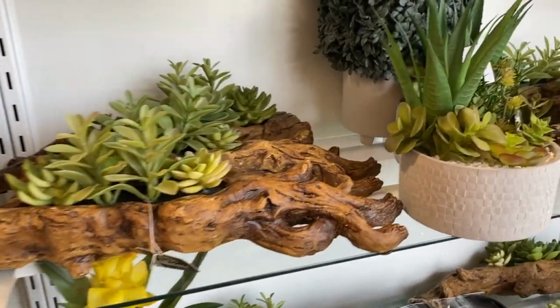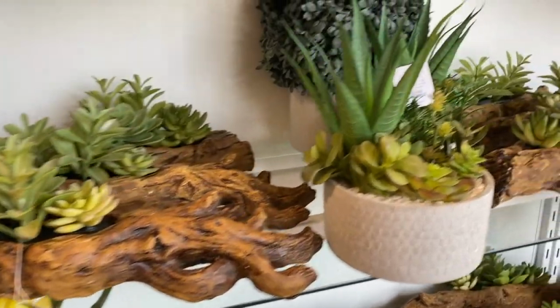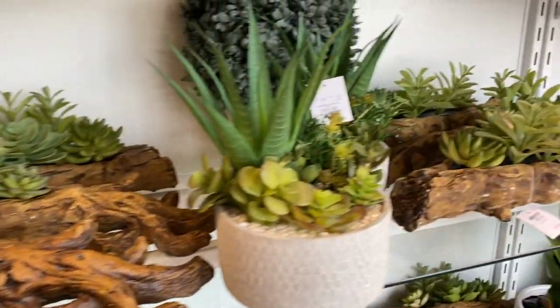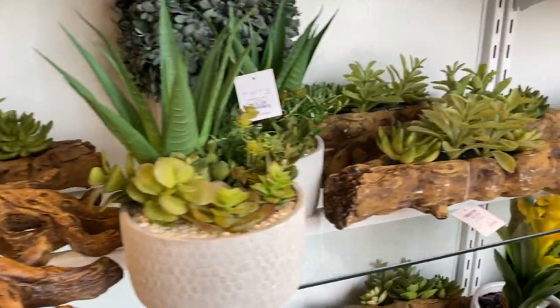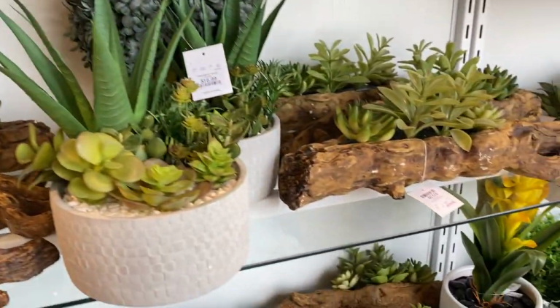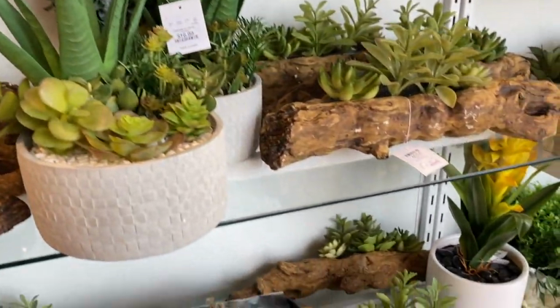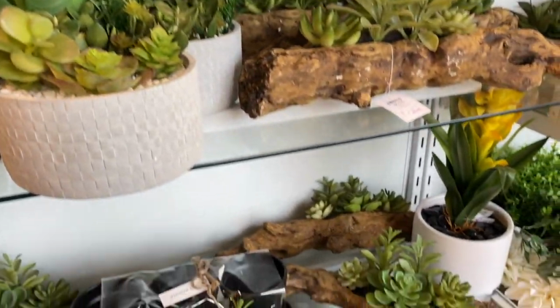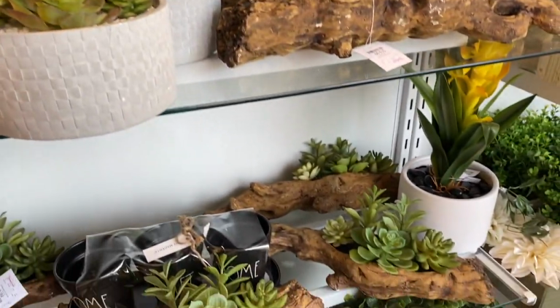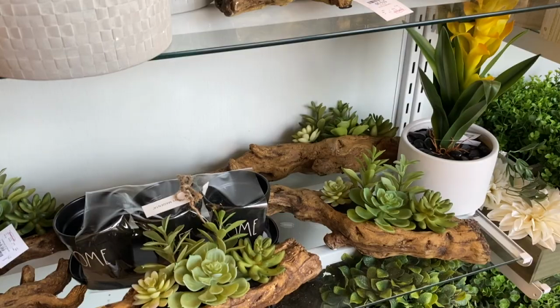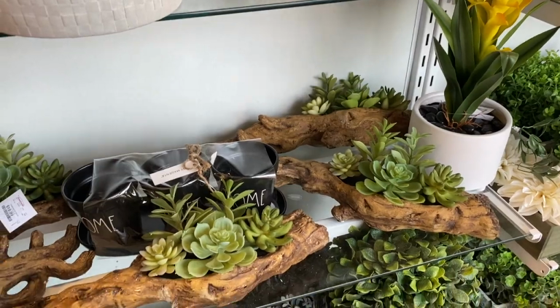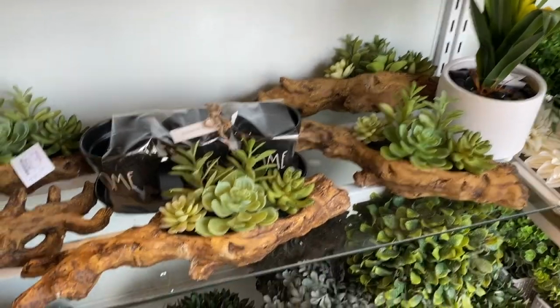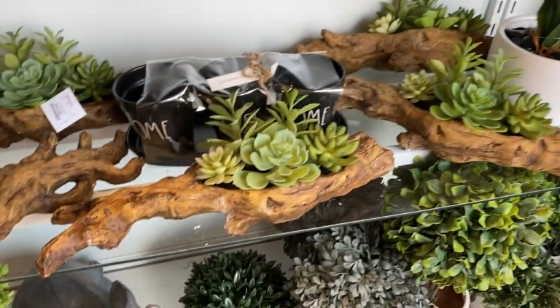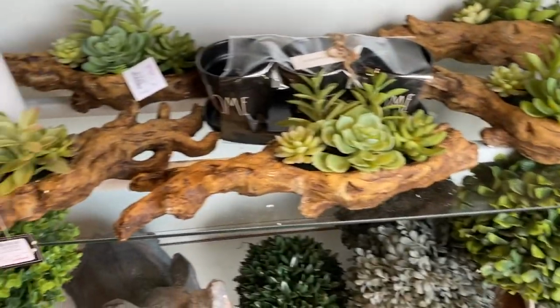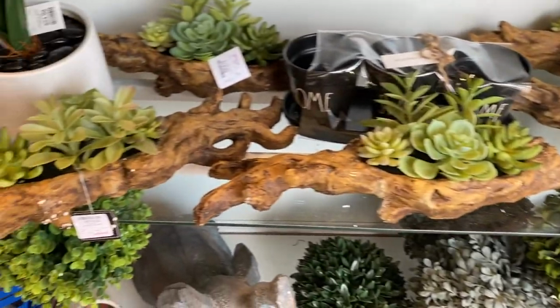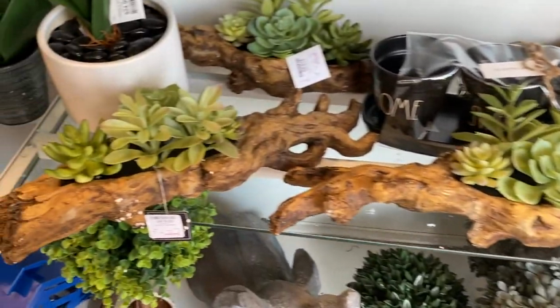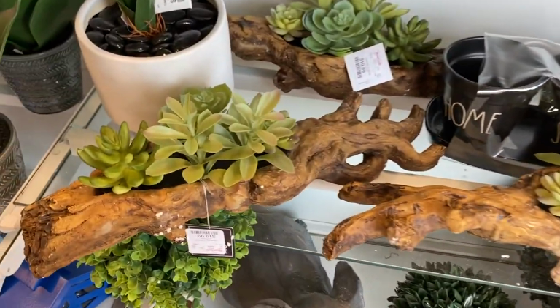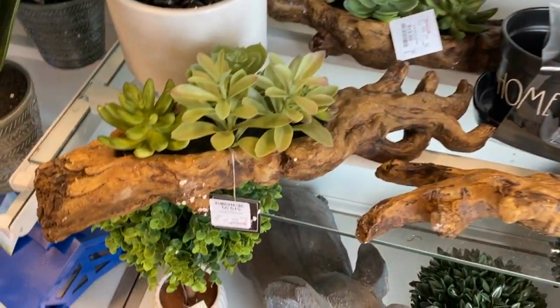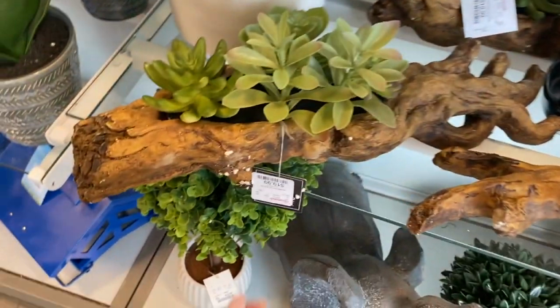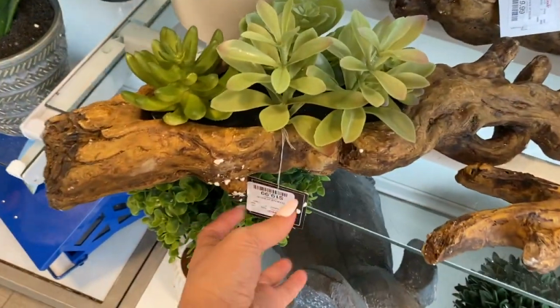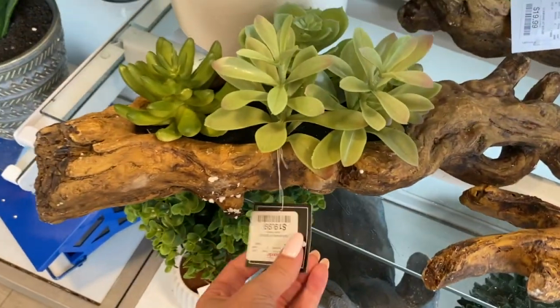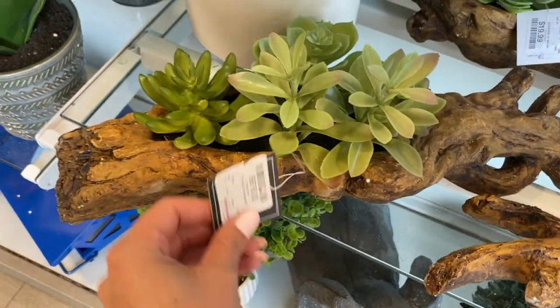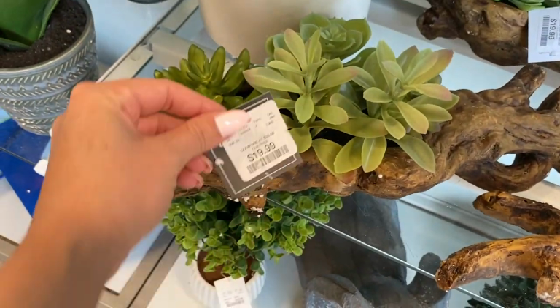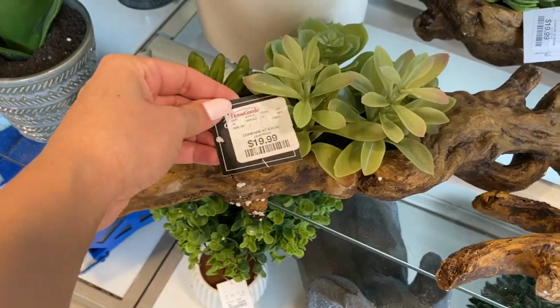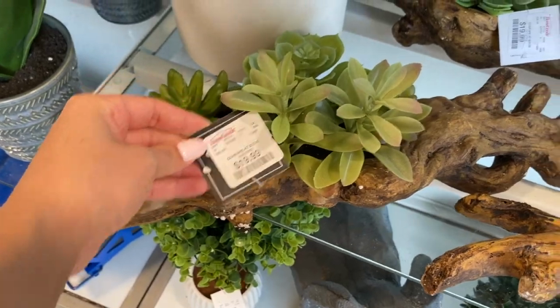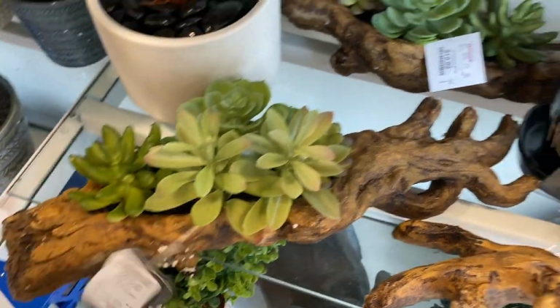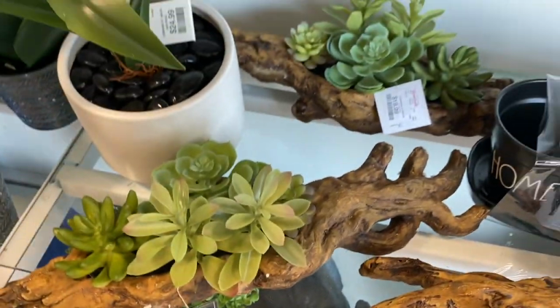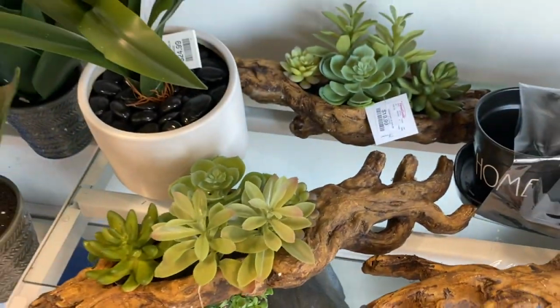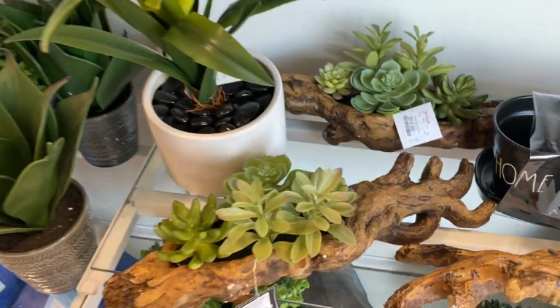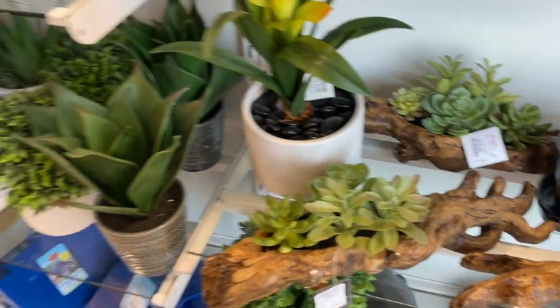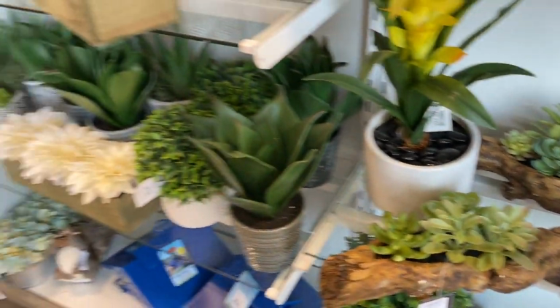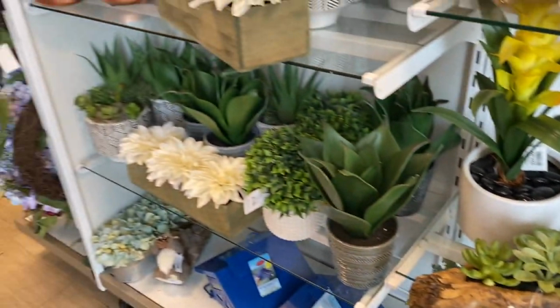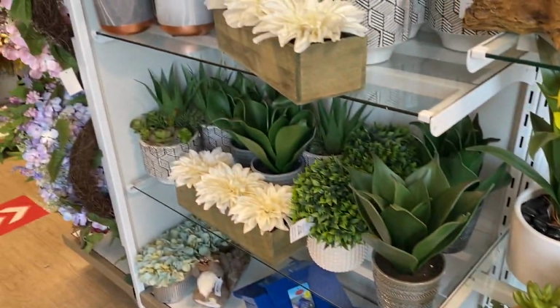Starting over in the garden section, I was noticing these faux plants, which I'm usually not for just because they look kind of cheap most of the time. But these were actually kind of cute, and they looked pretty real.